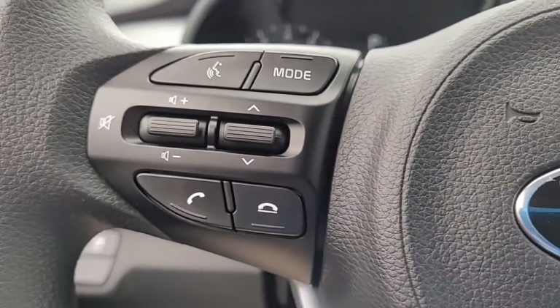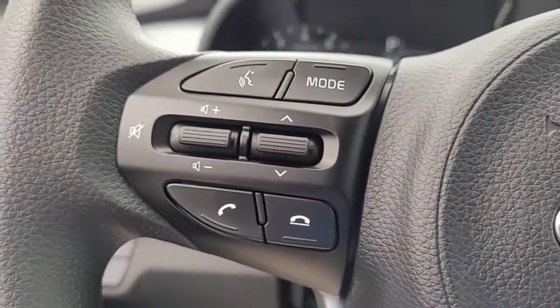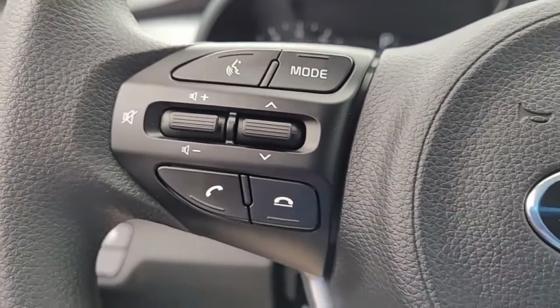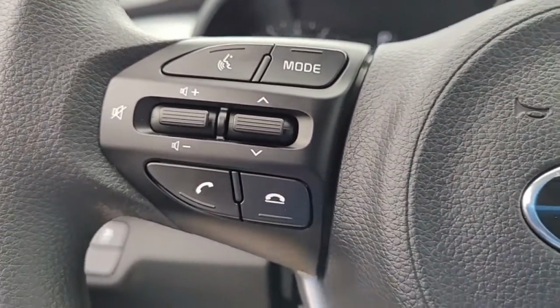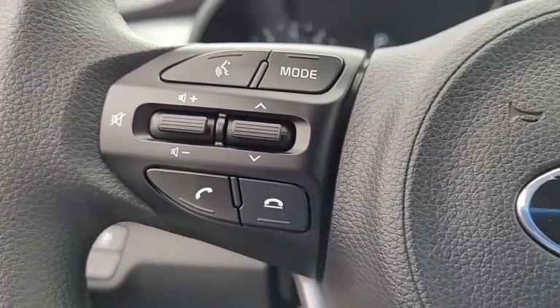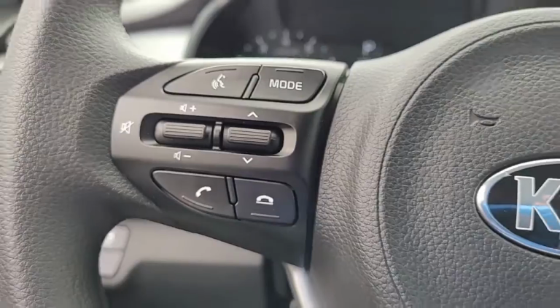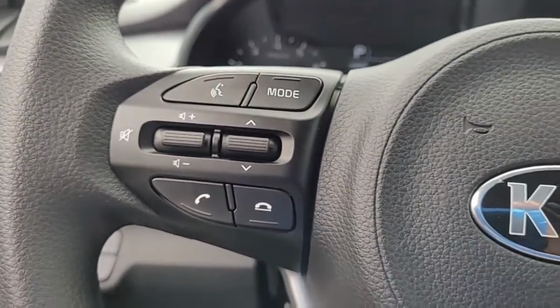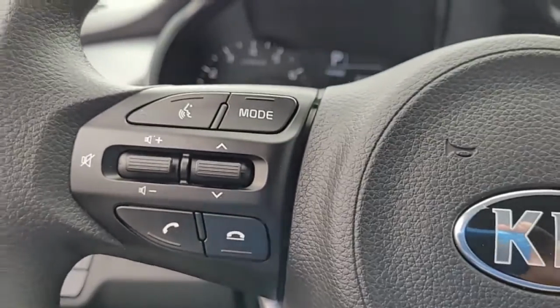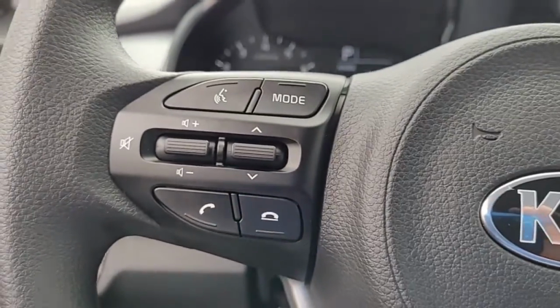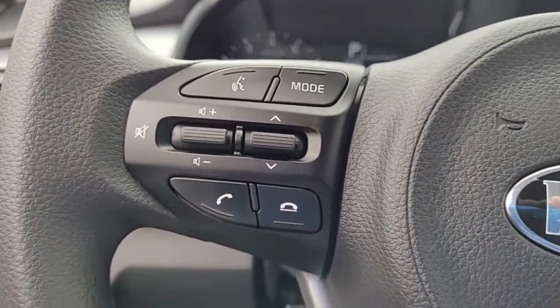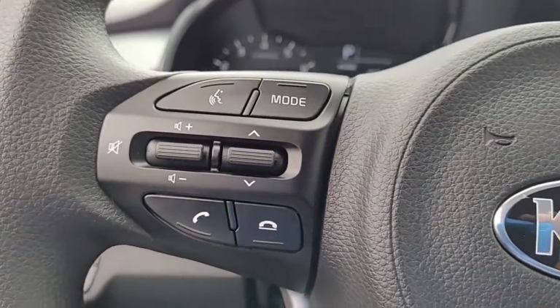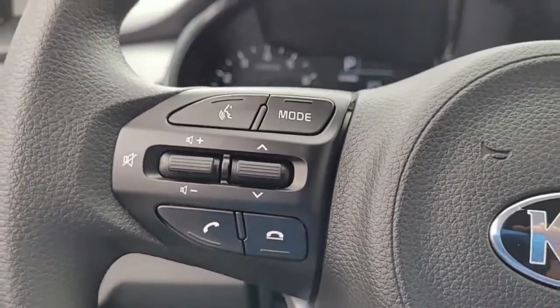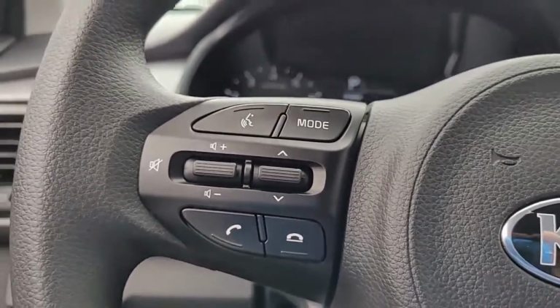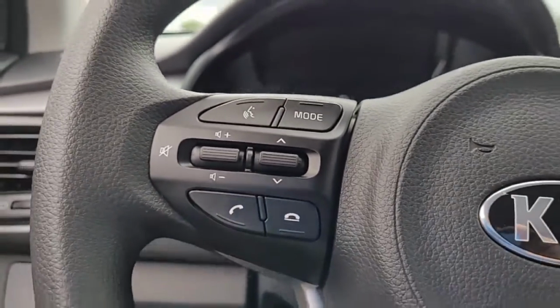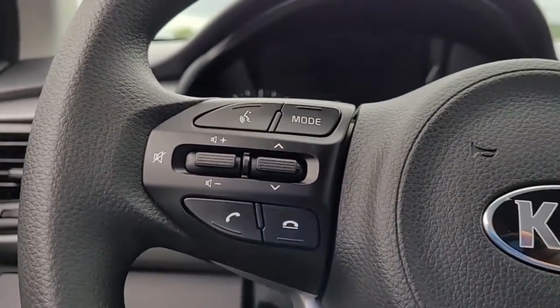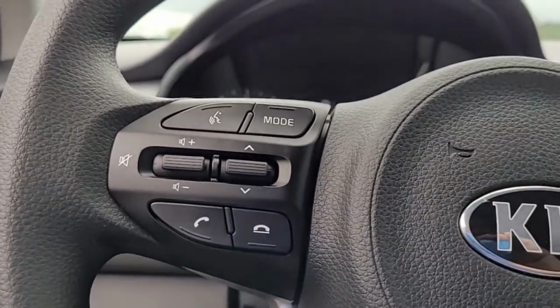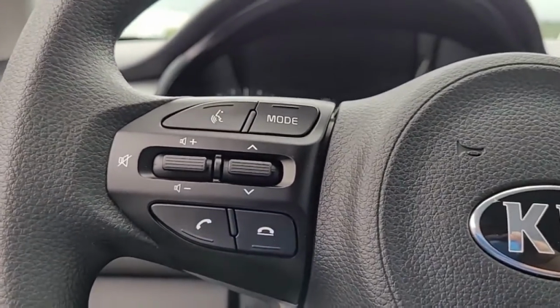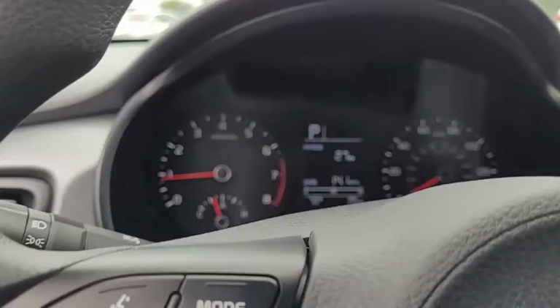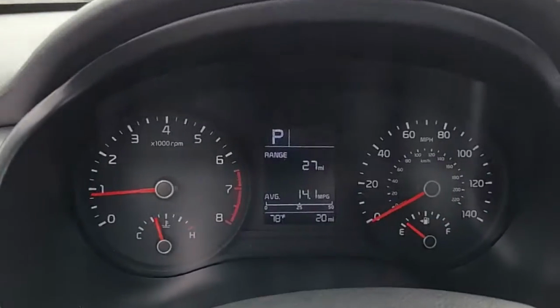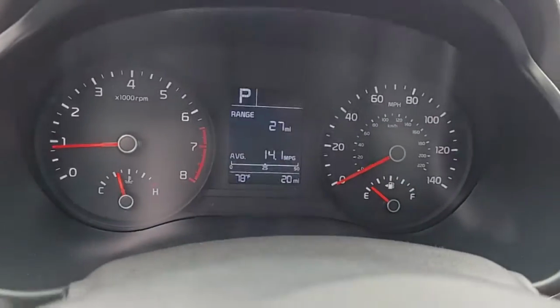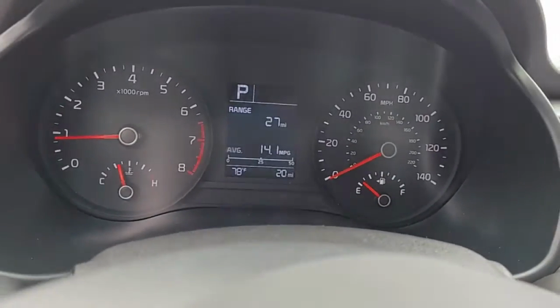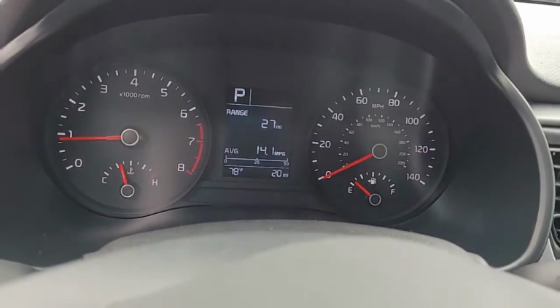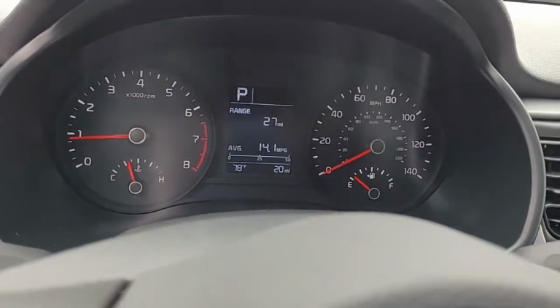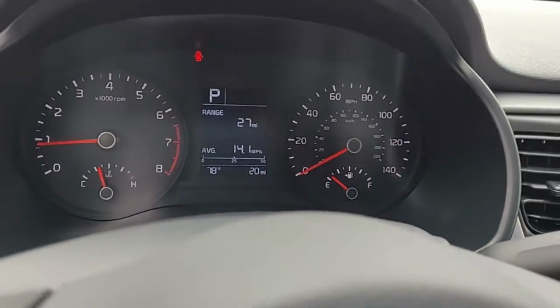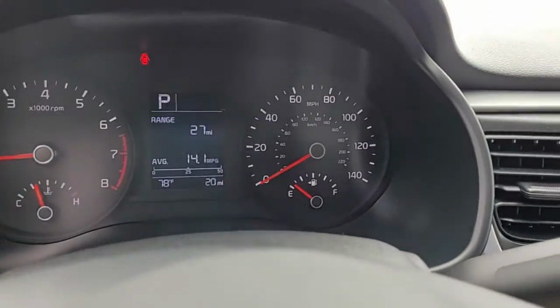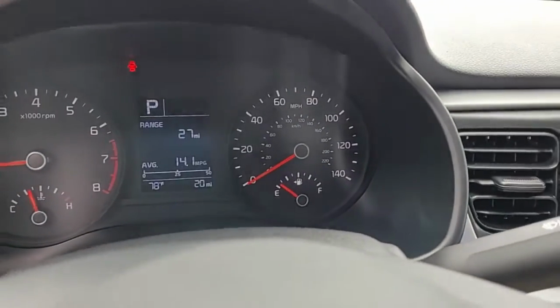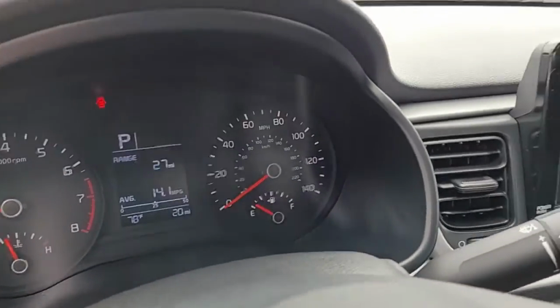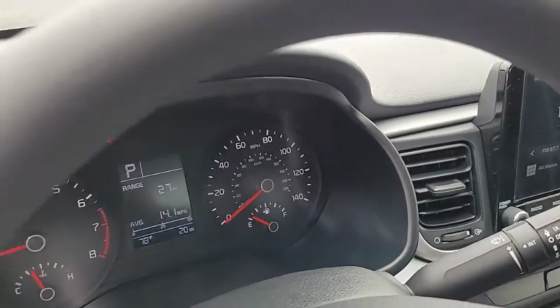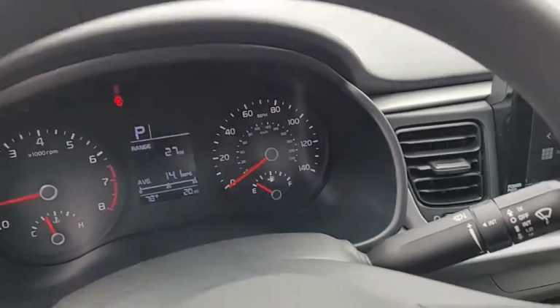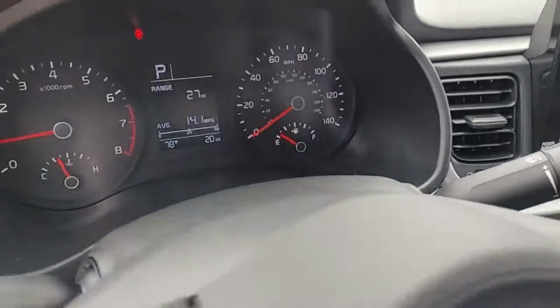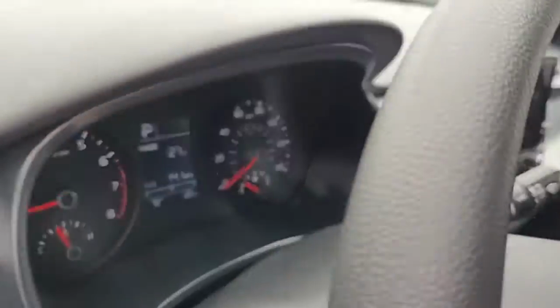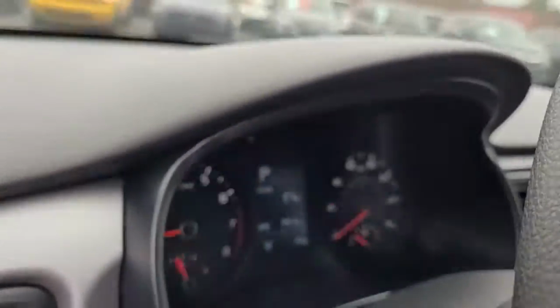Here in the steering wheel you can see we have audio controls and Bluetooth connectivity, safely and conveniently located to help you keep your hands on the wheel at all times.